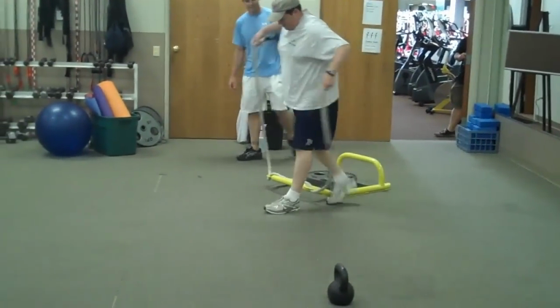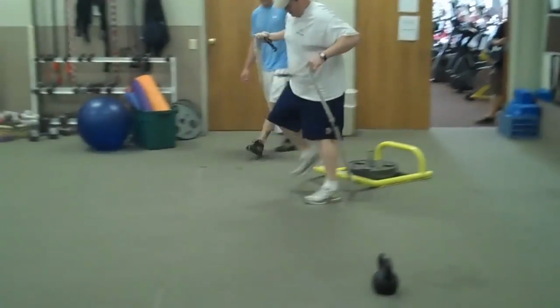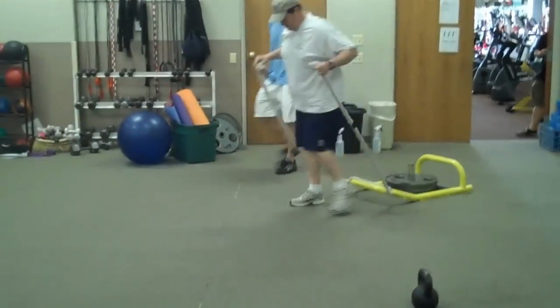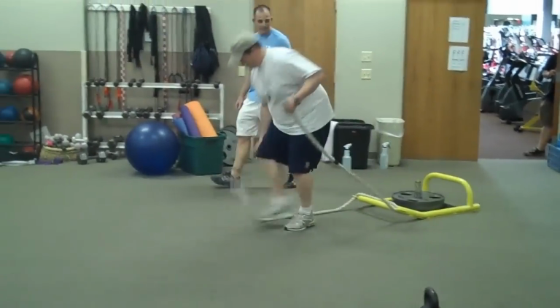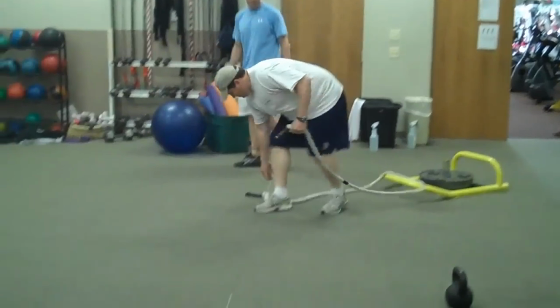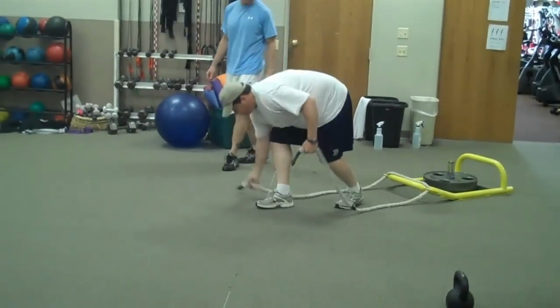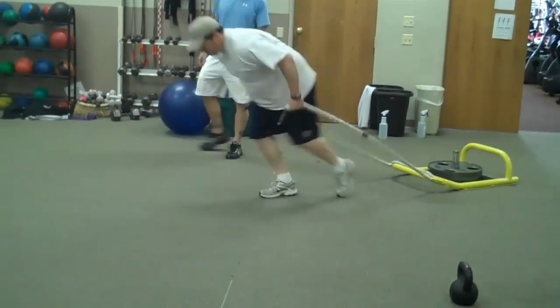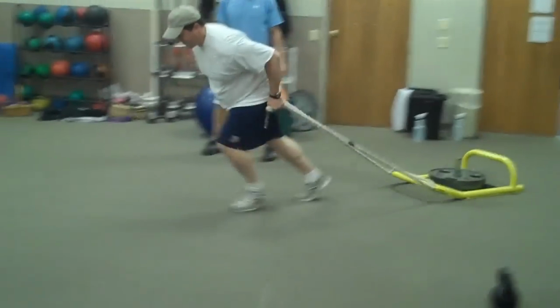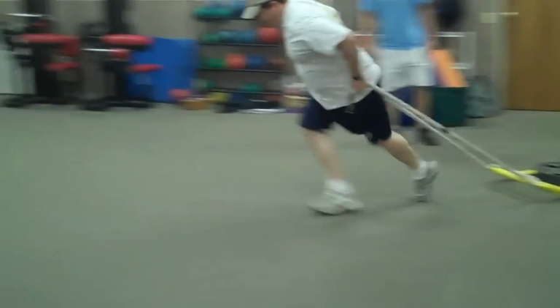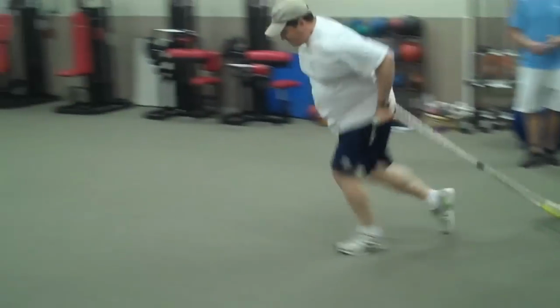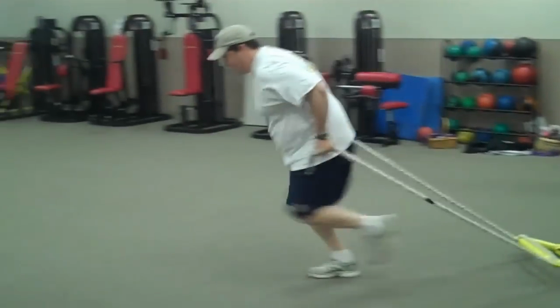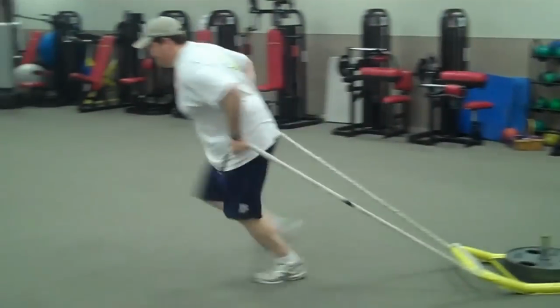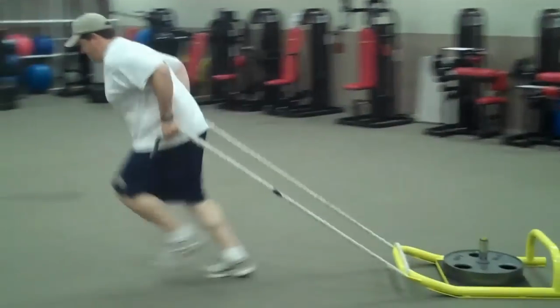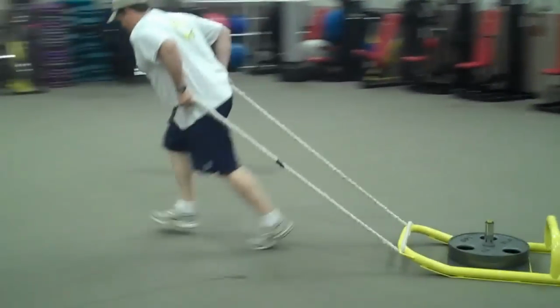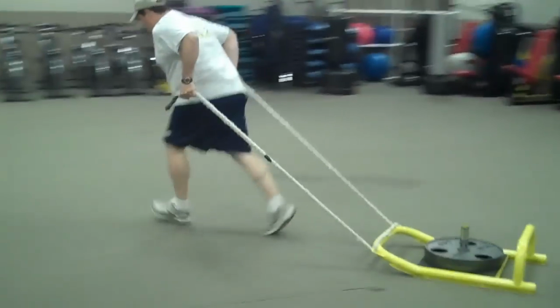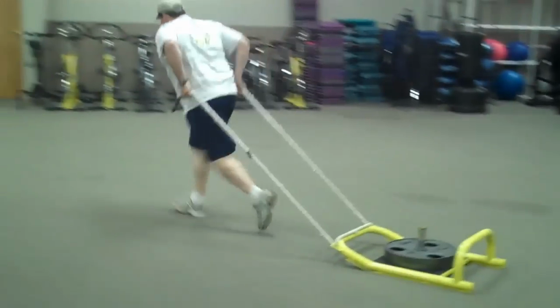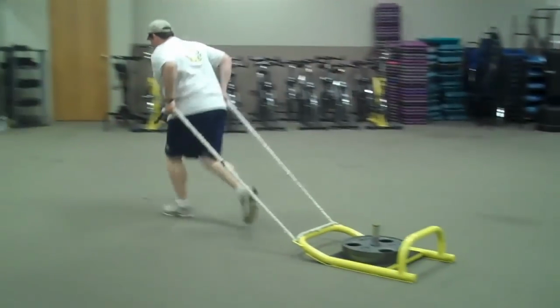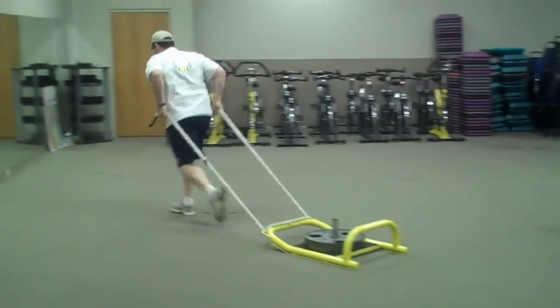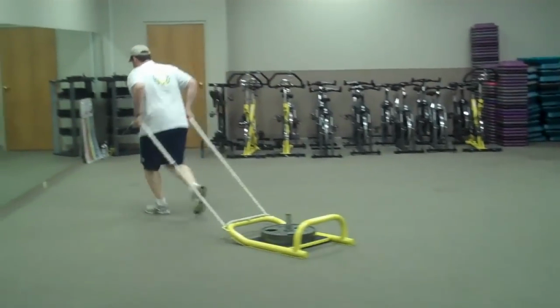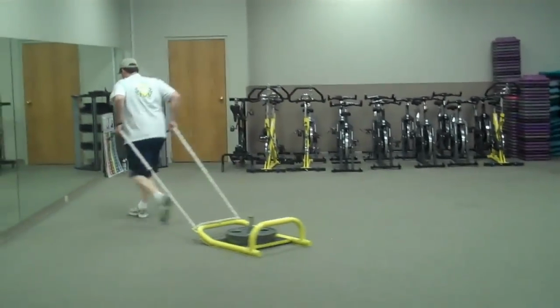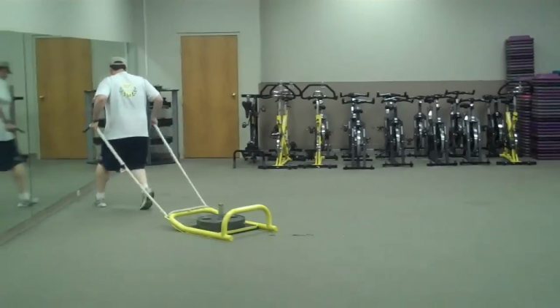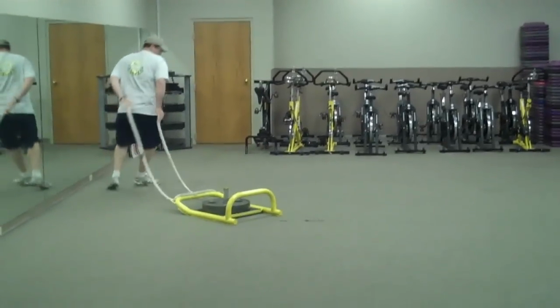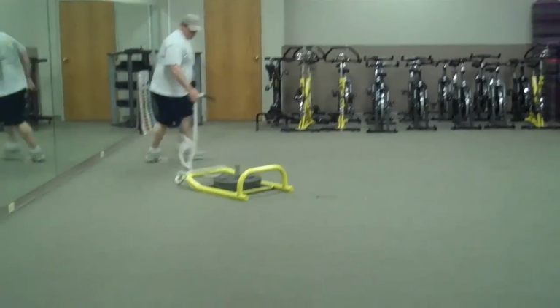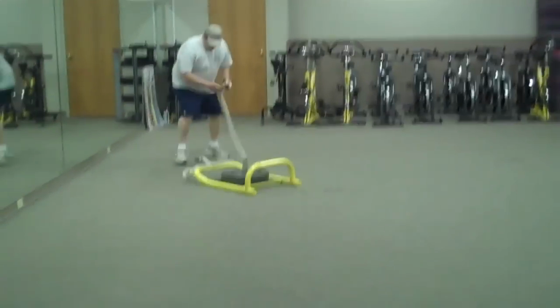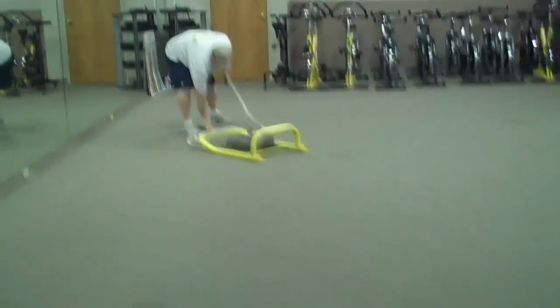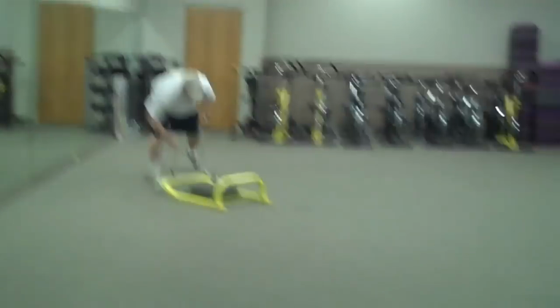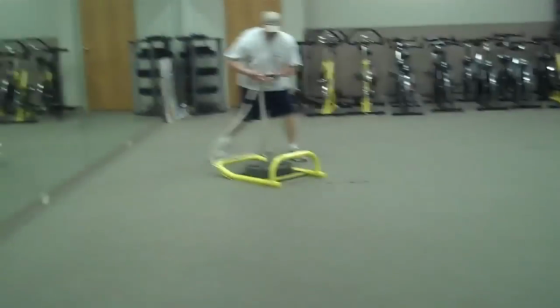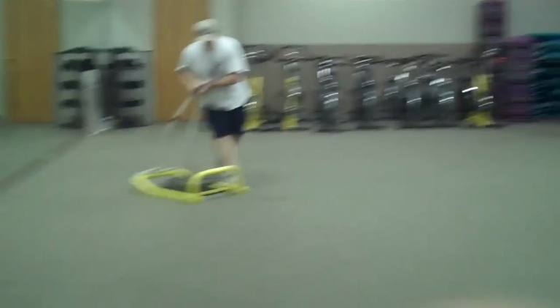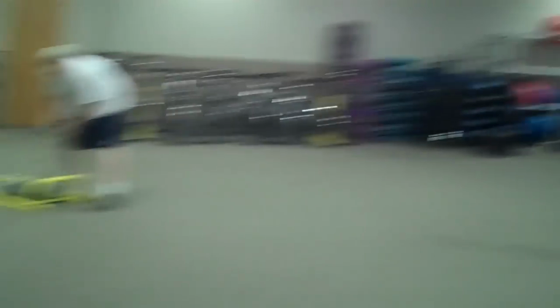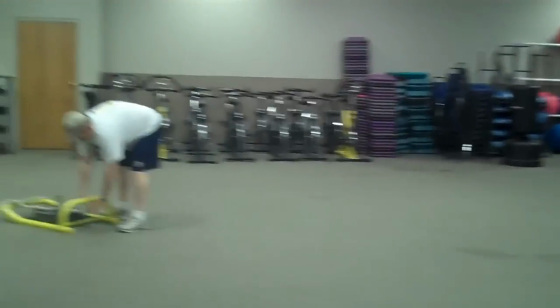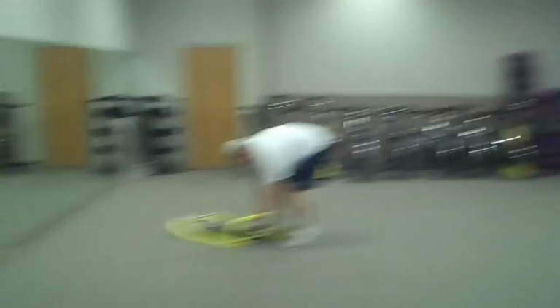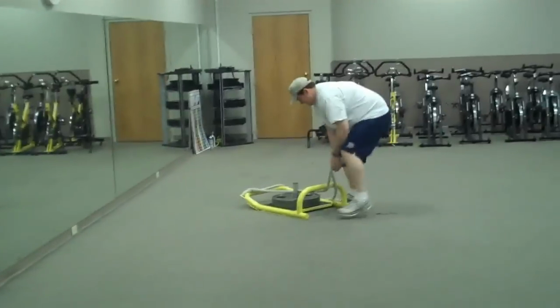They're actually doing it in rapid succession, doing a set of each — pulling it behind him and then having to backpedal. That one was not as fast, TJ. That one was a little bit slower.